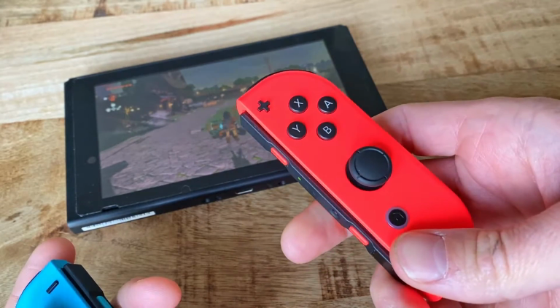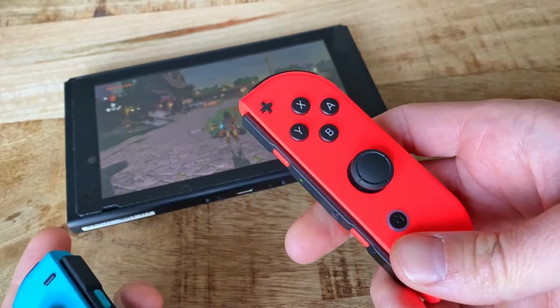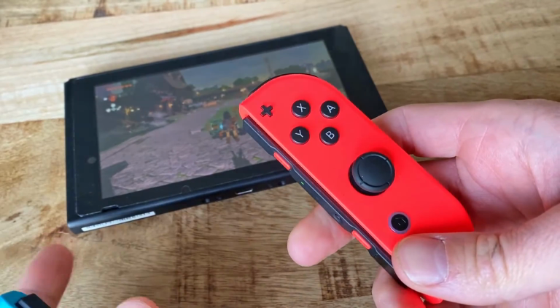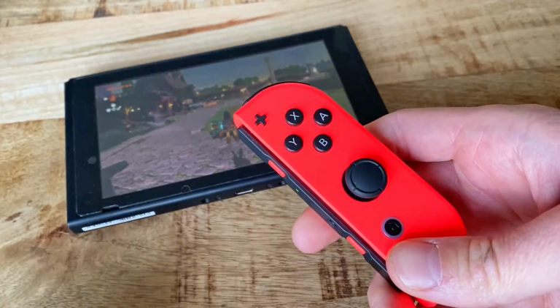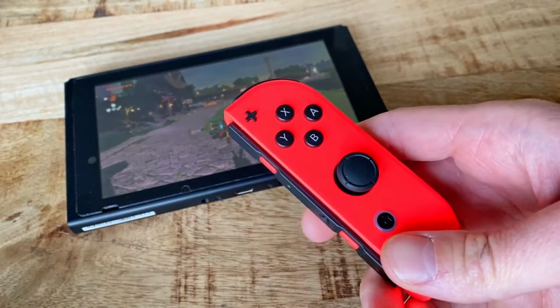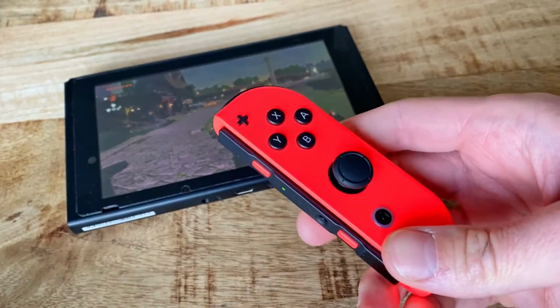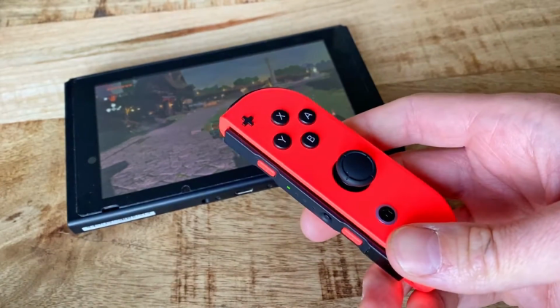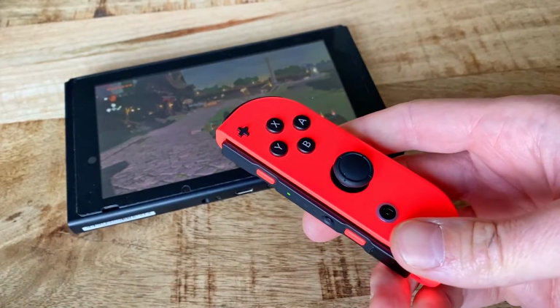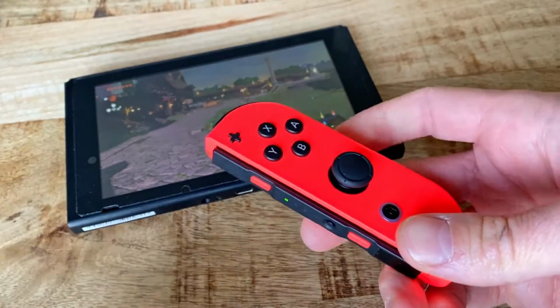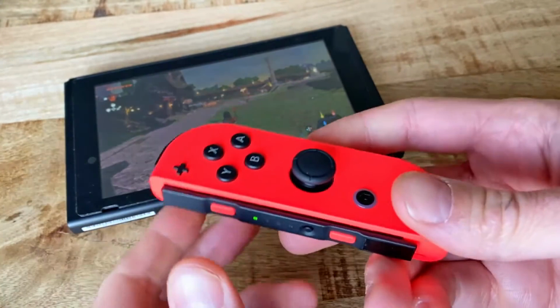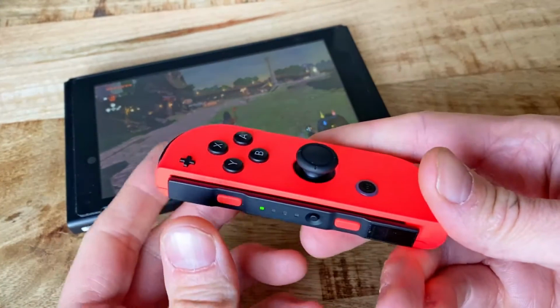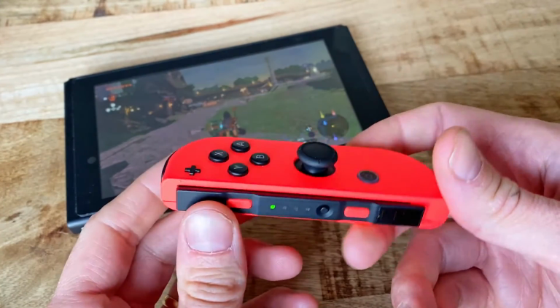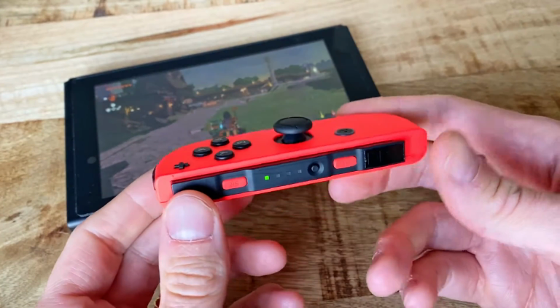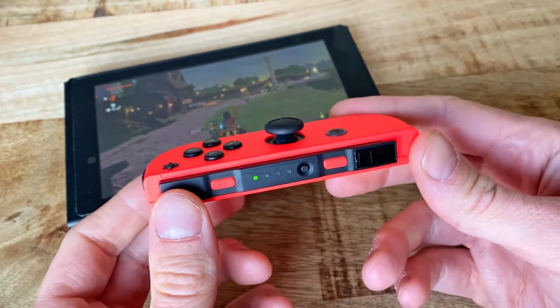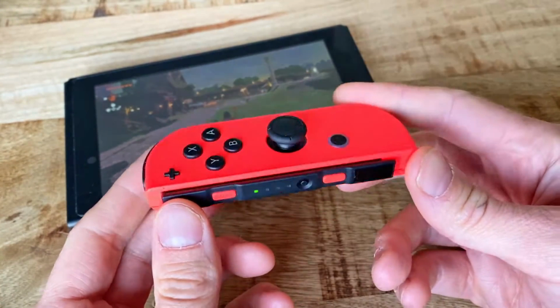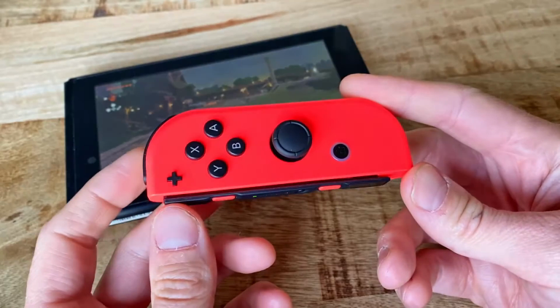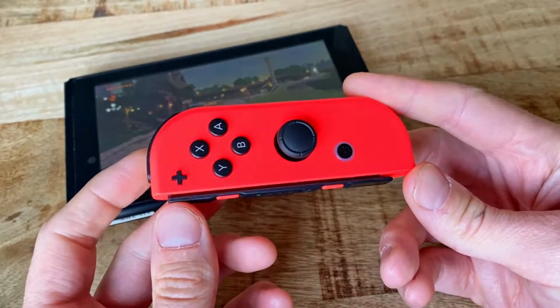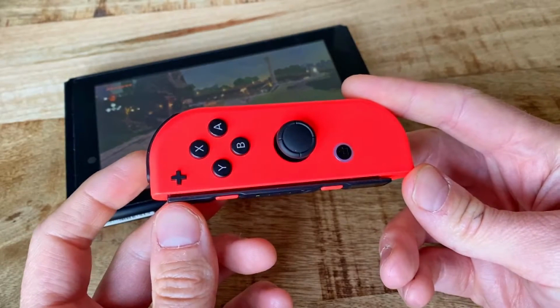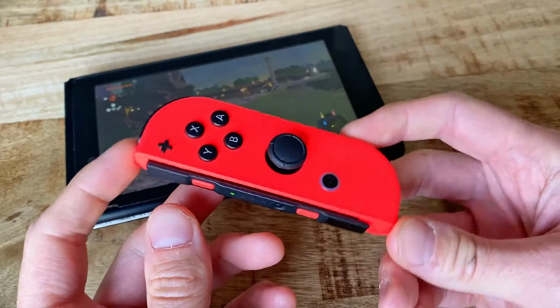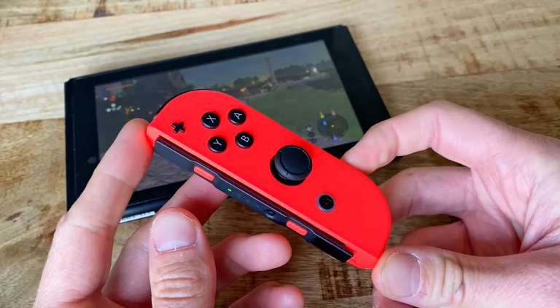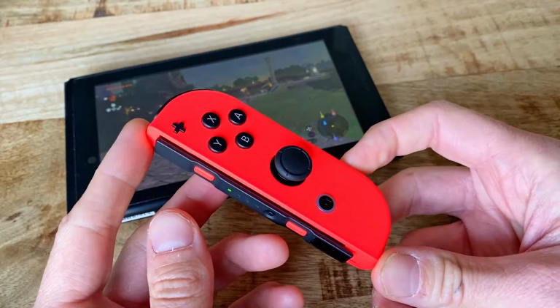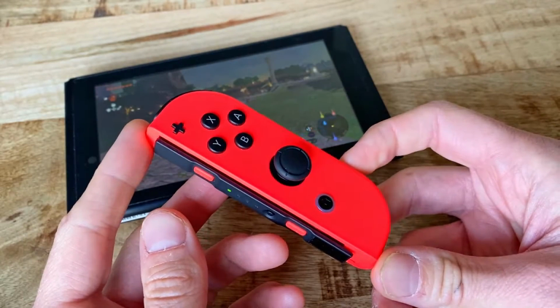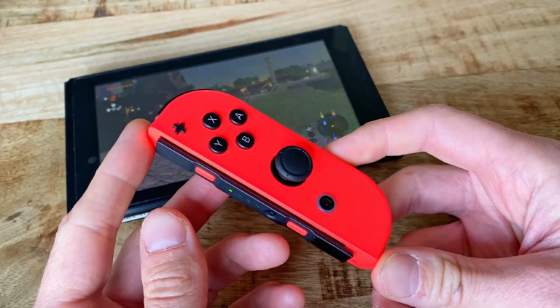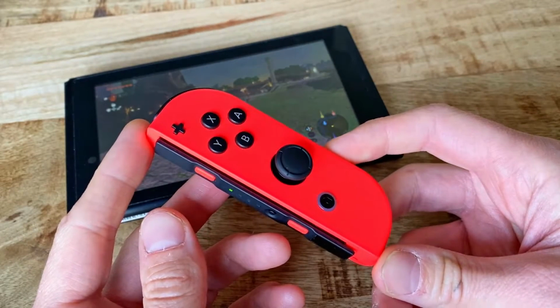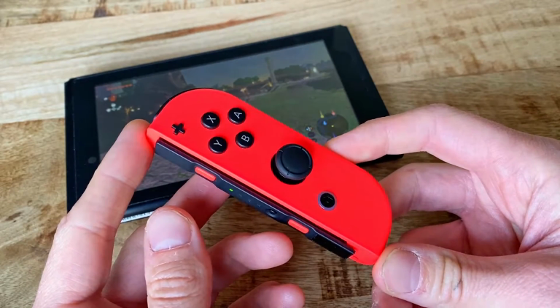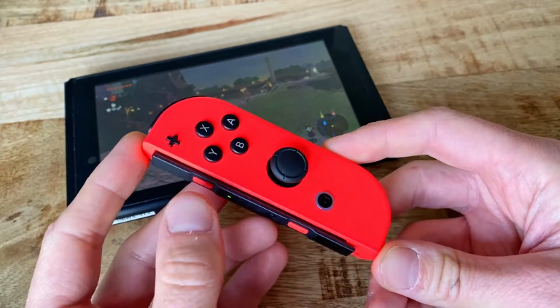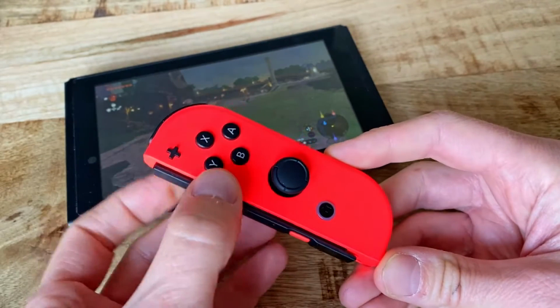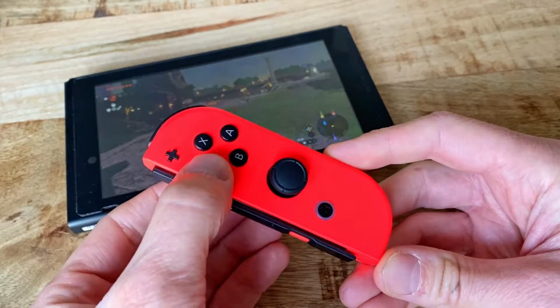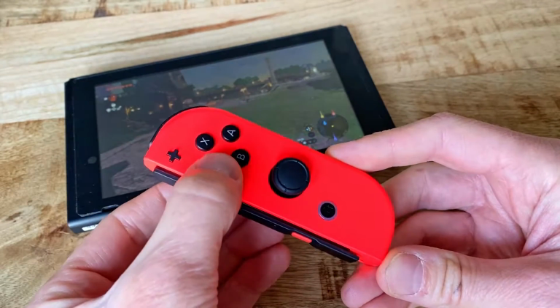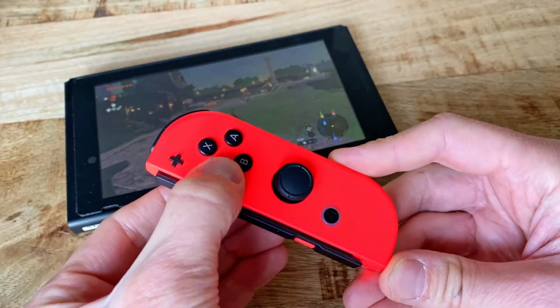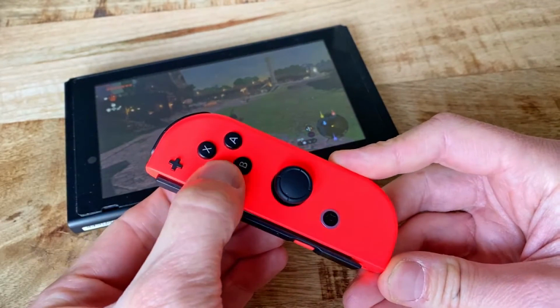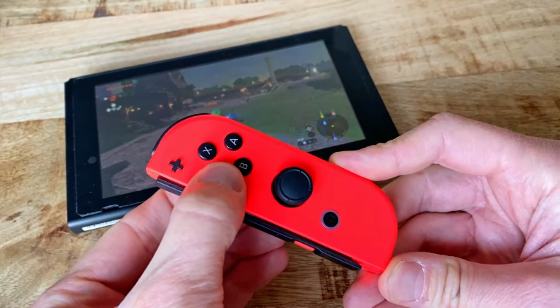Sure, you can take apart the whole Joy-Con, if you'd like to do so, and then clean it out, but this both risks any eventual warranty and is also extremely tedious.